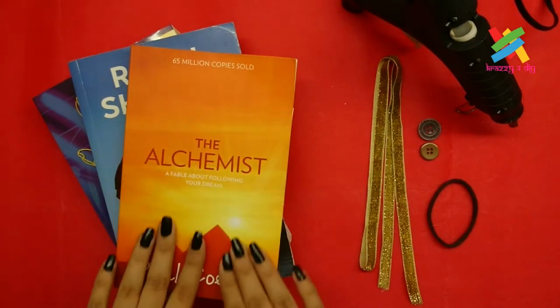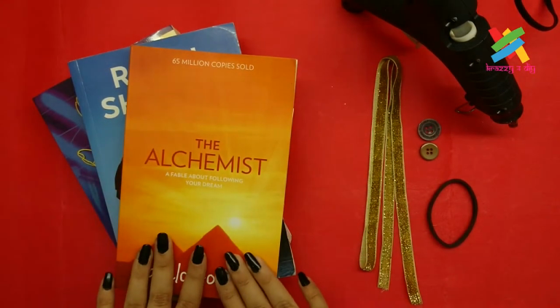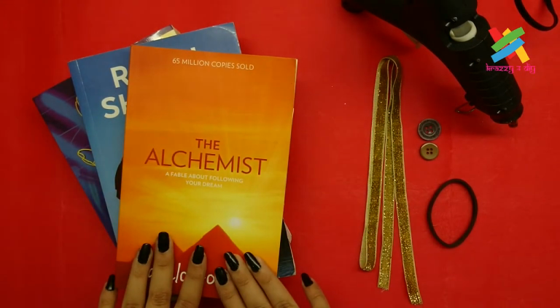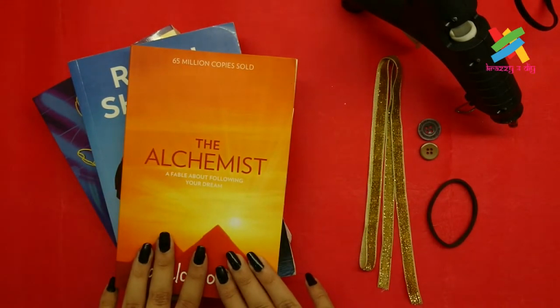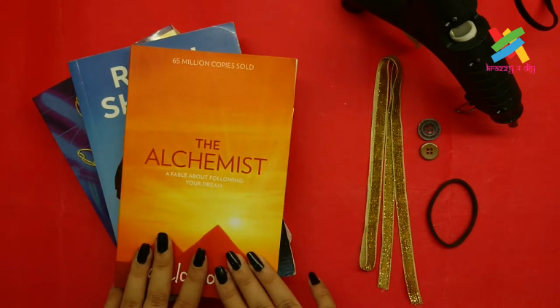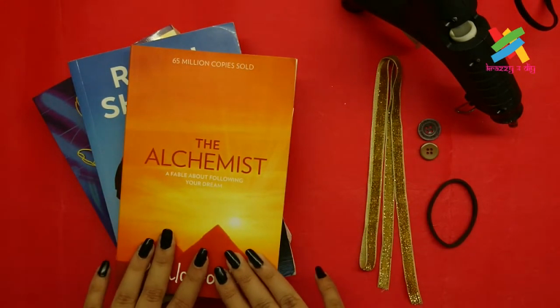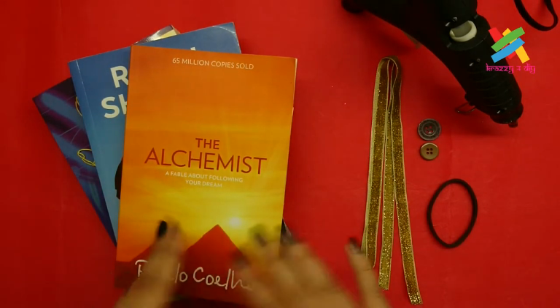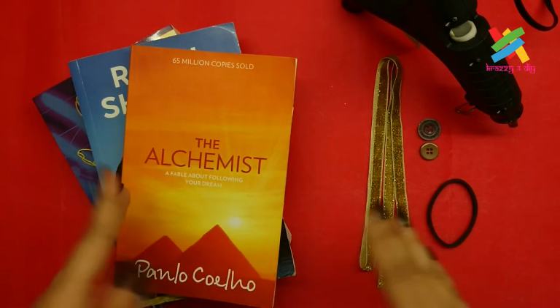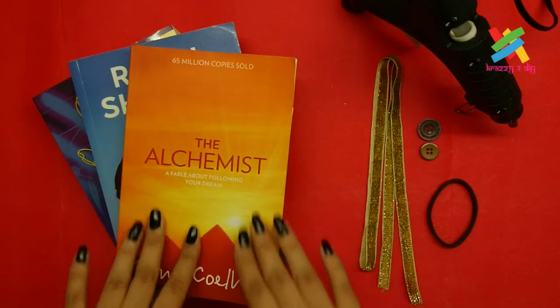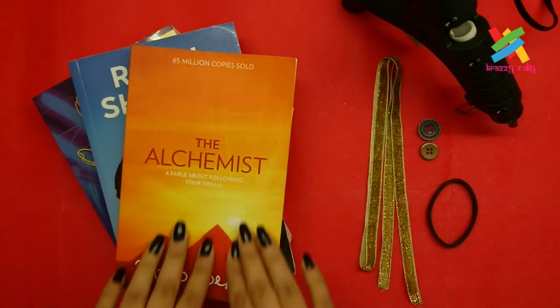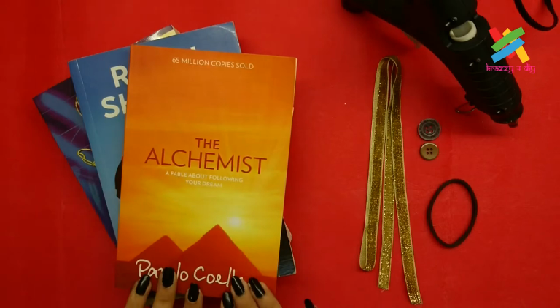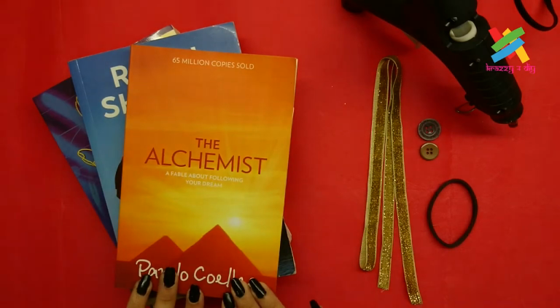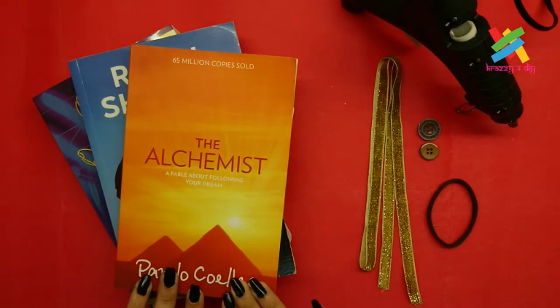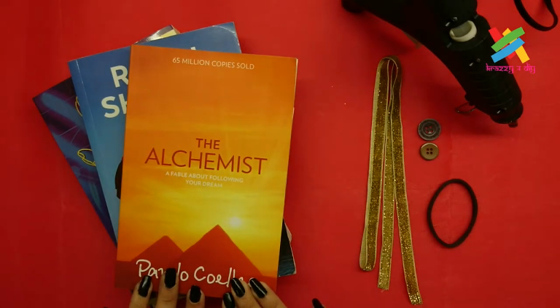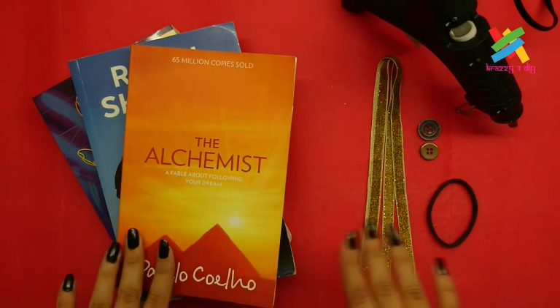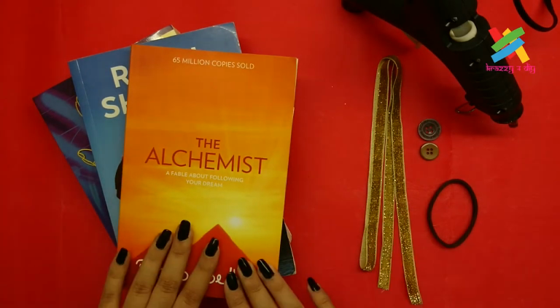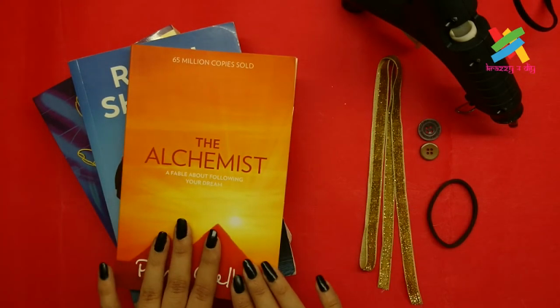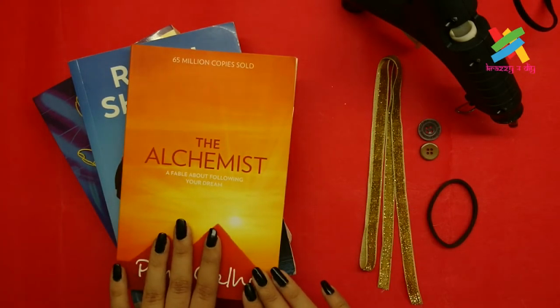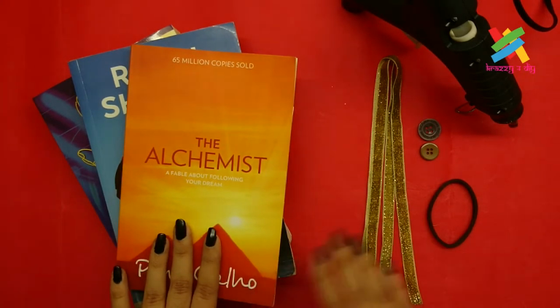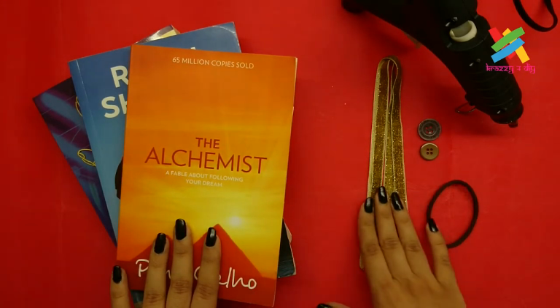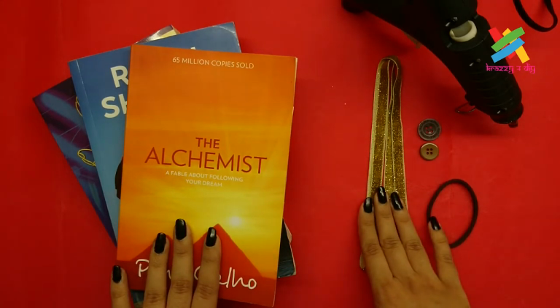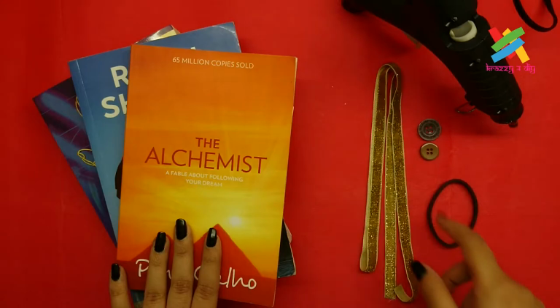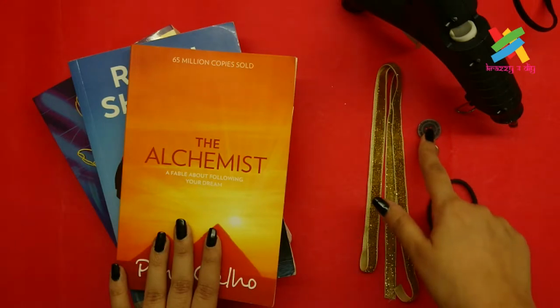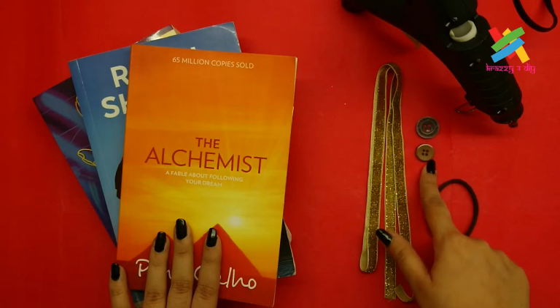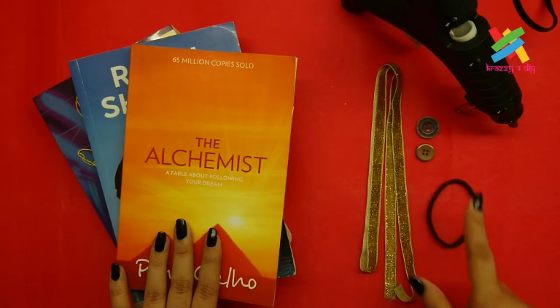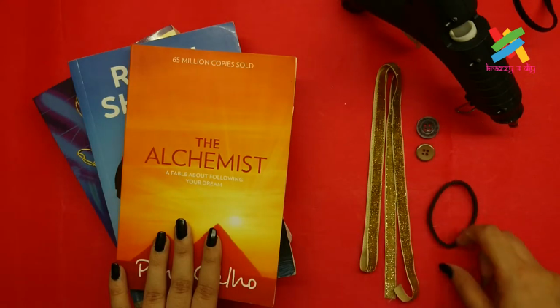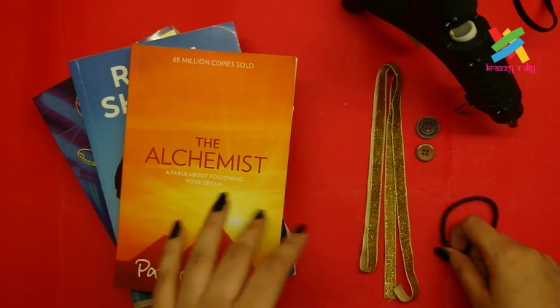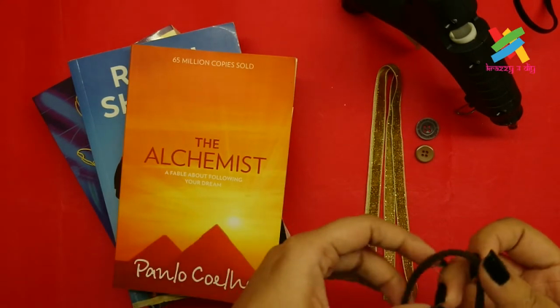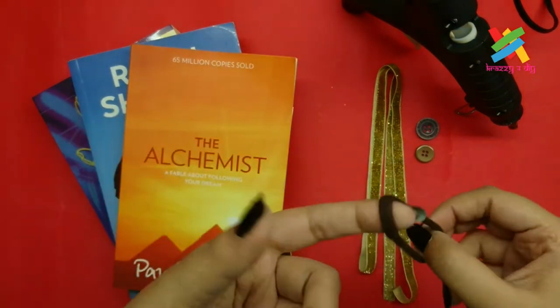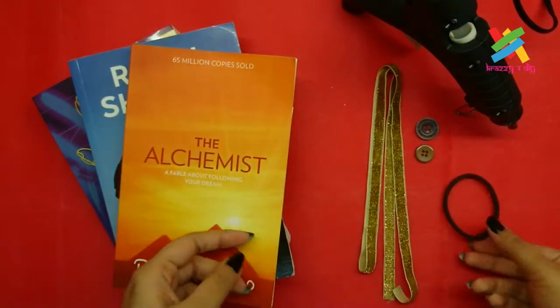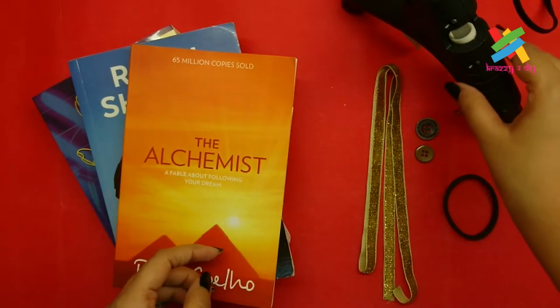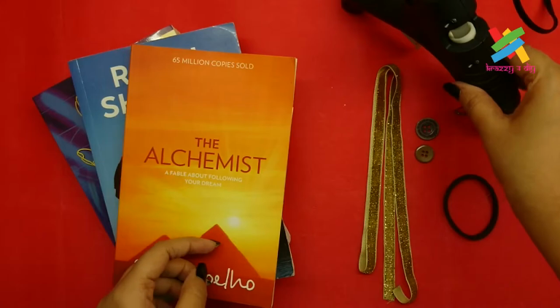People who love reading books have an obsession for bookmarks. So what's better than to make one in your leisure time? To make this bookmark, we'll require ribbon, buttons, a hair tie rubber band, and a glue gun.